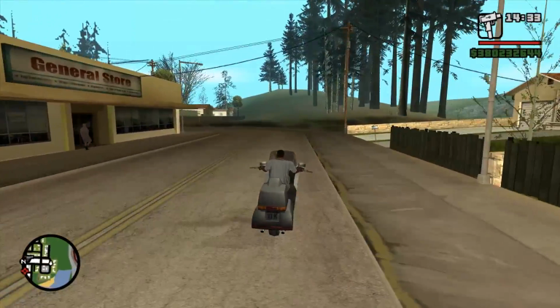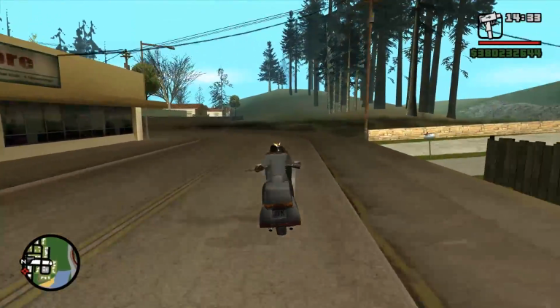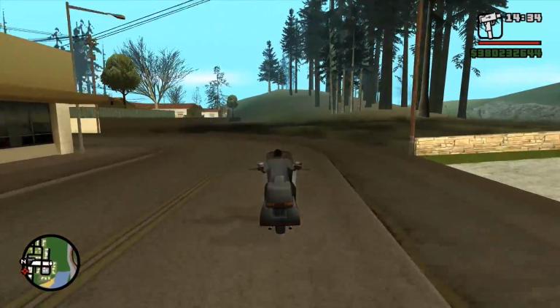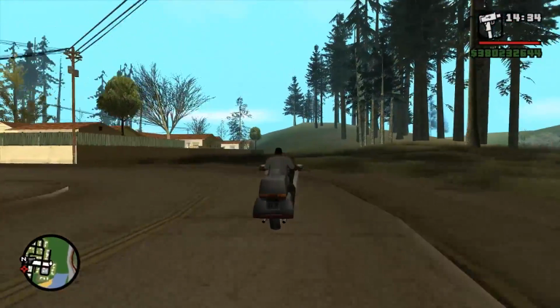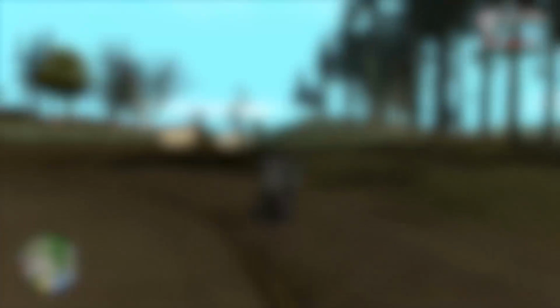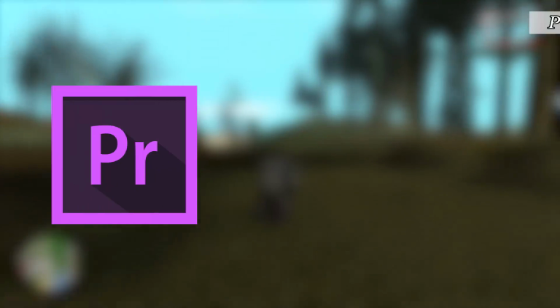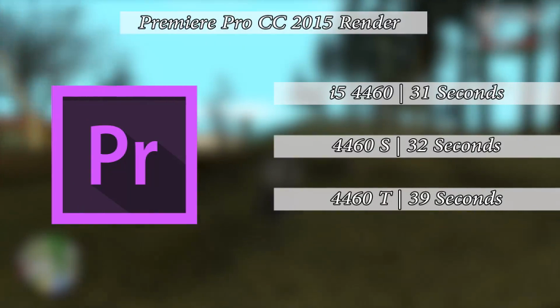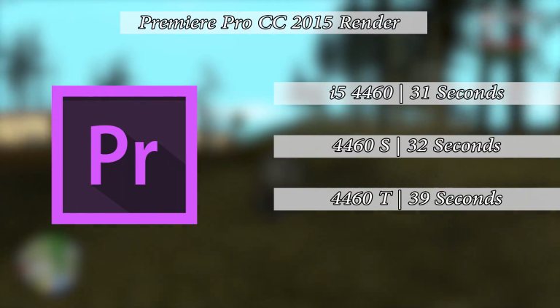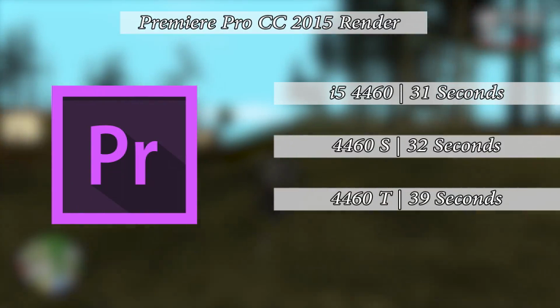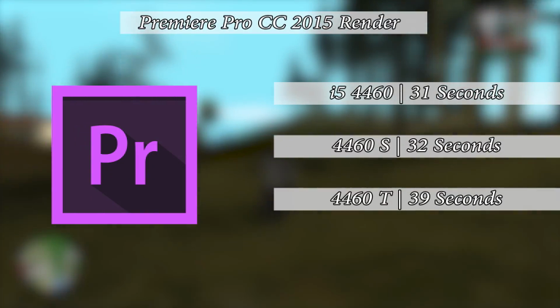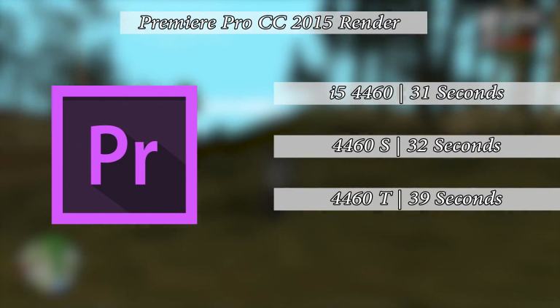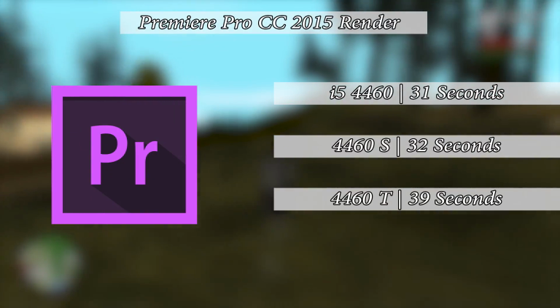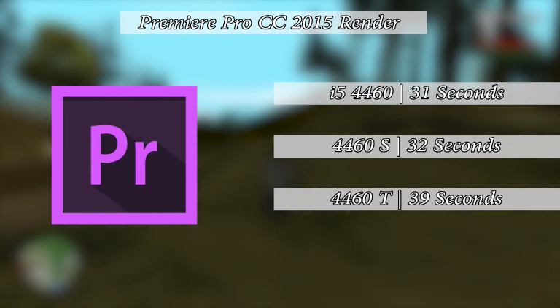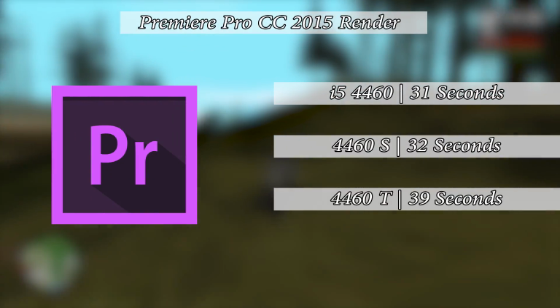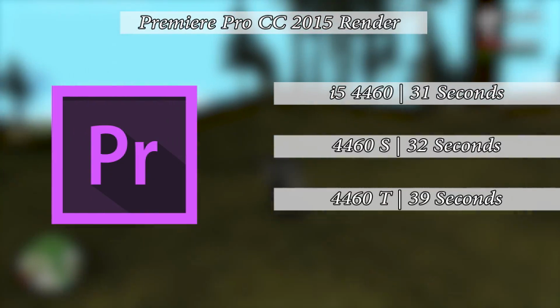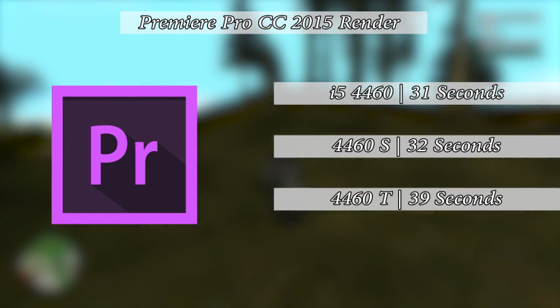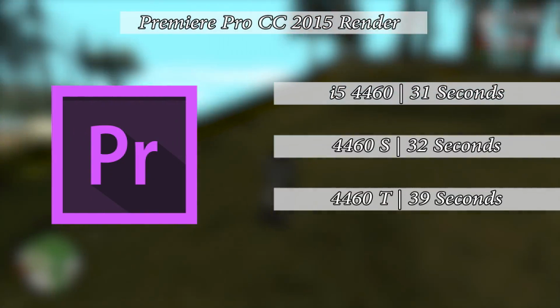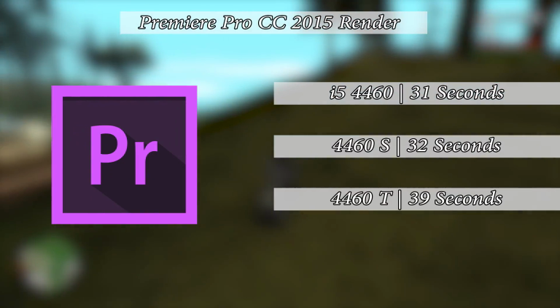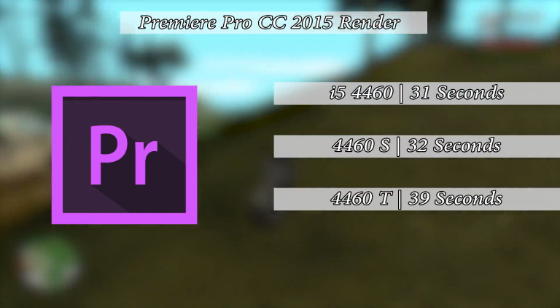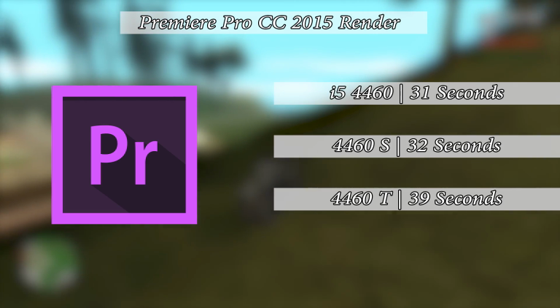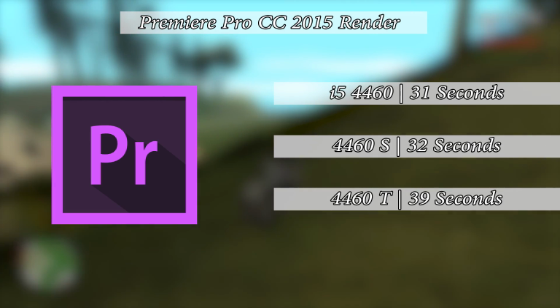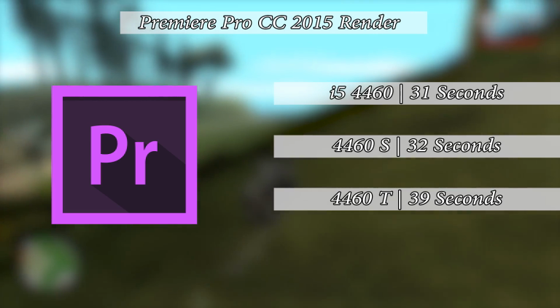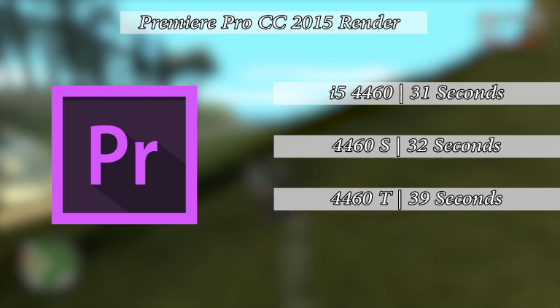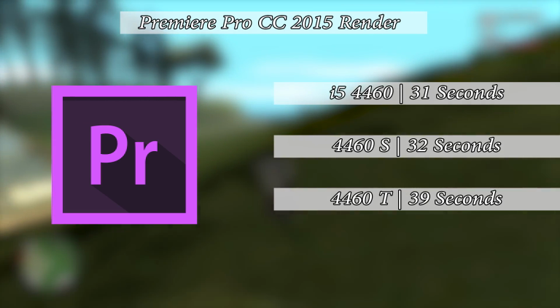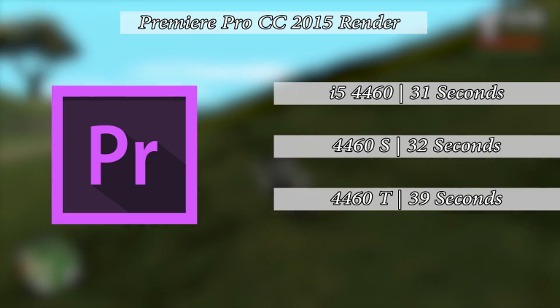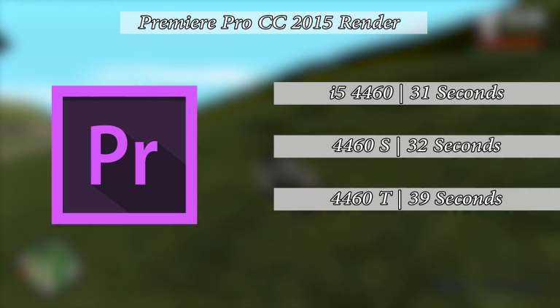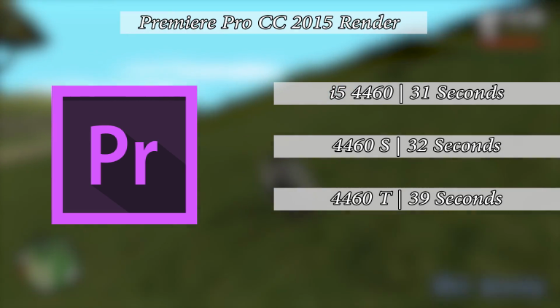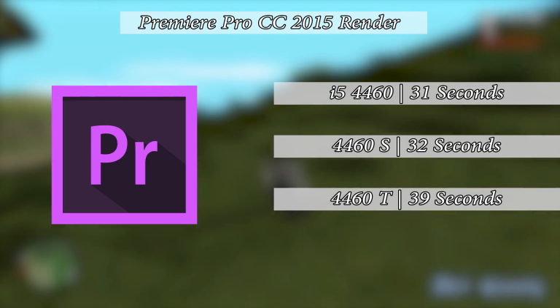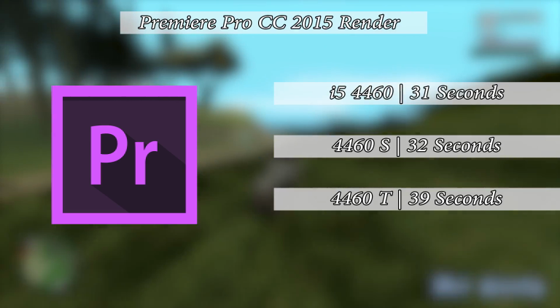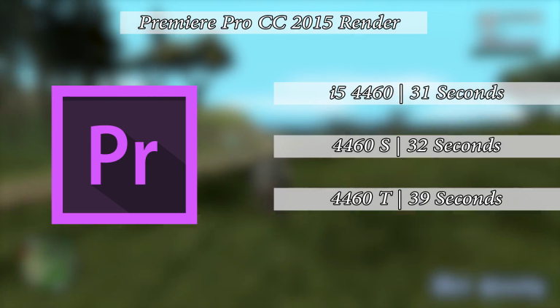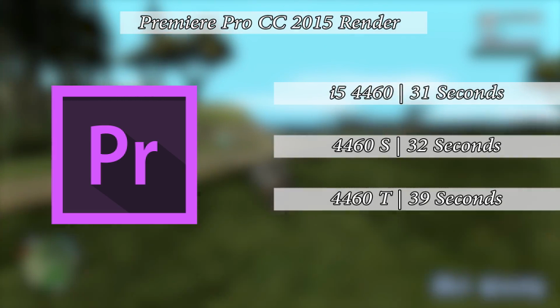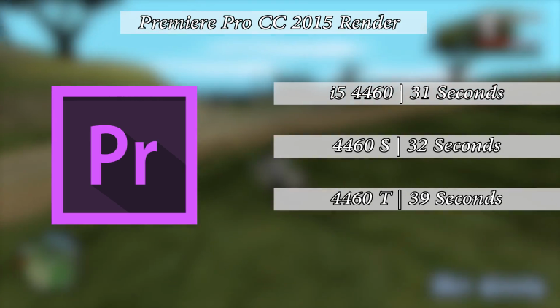The 4460 also rendered a 37-clip full HD 60fps file a little quicker: 31 seconds with the standard 4460, 32 seconds with the S, and 39 seconds with the T.